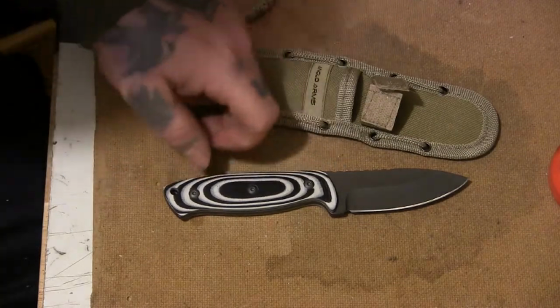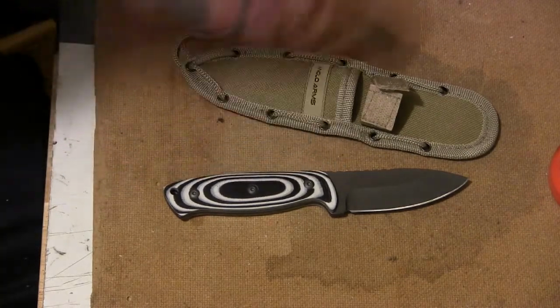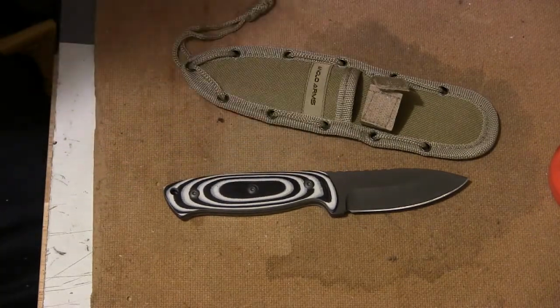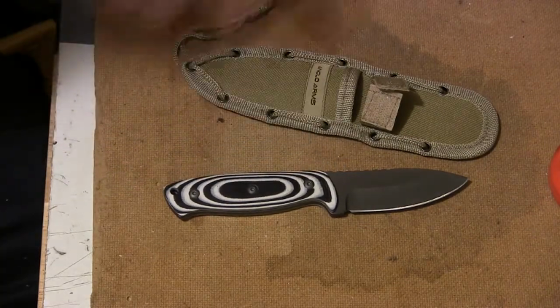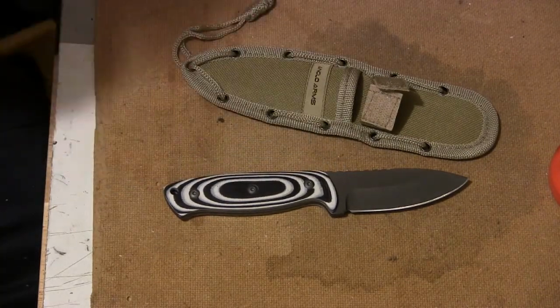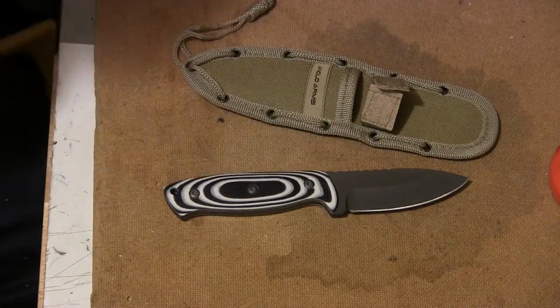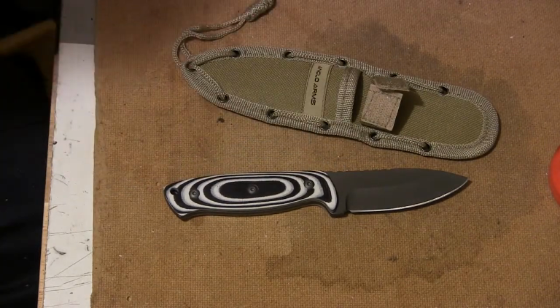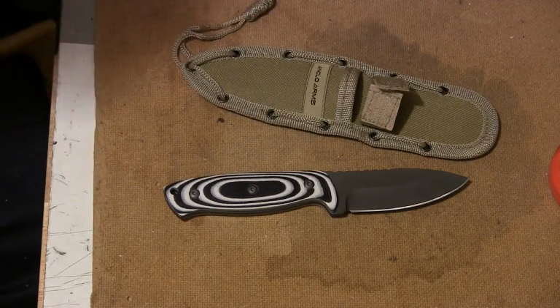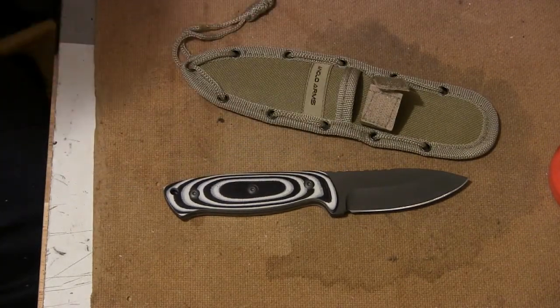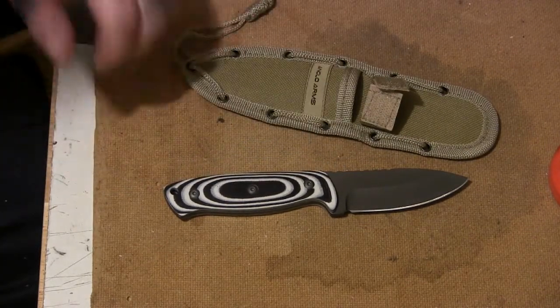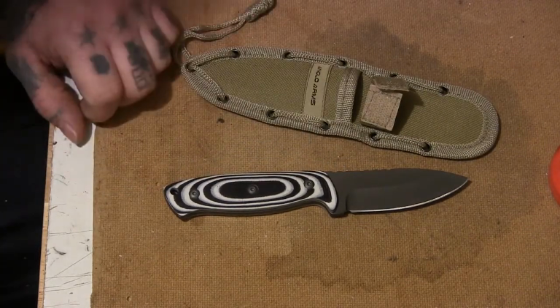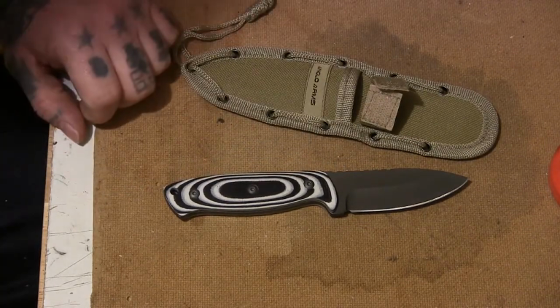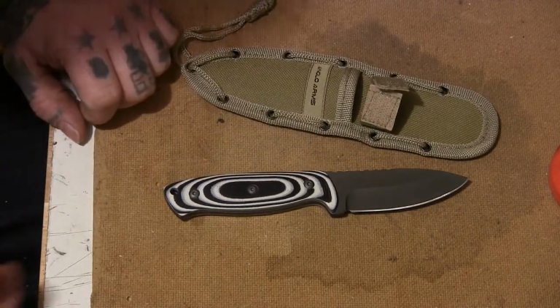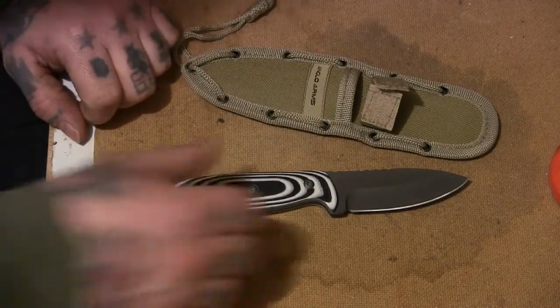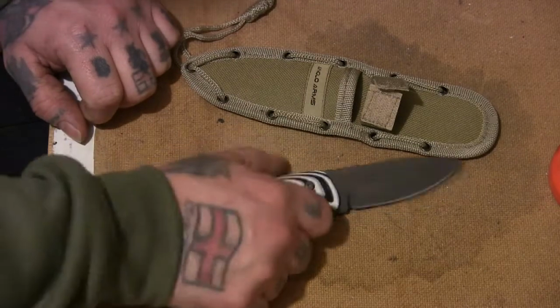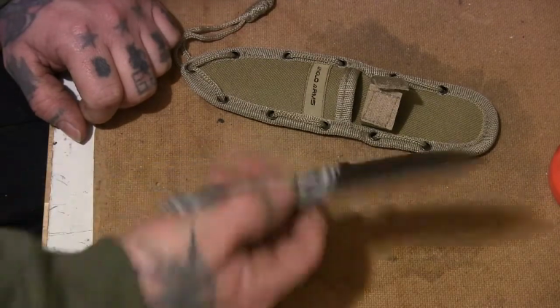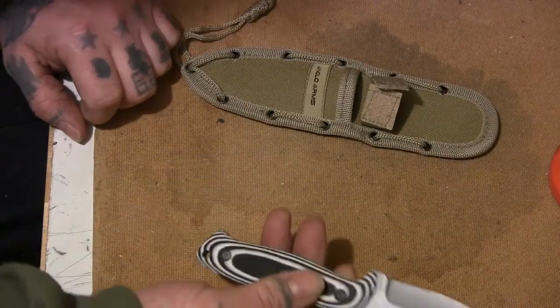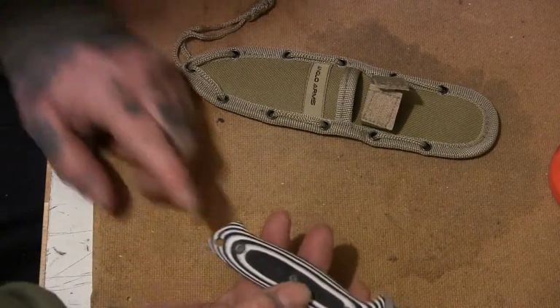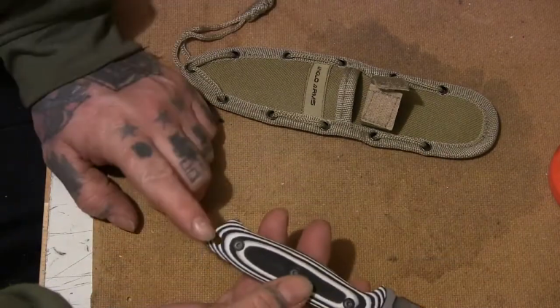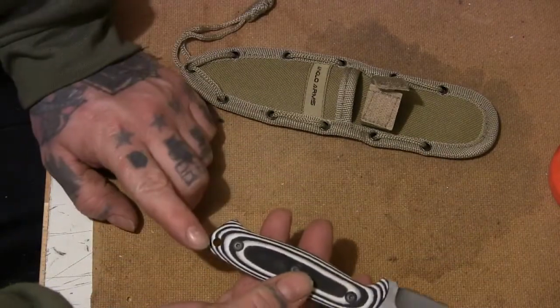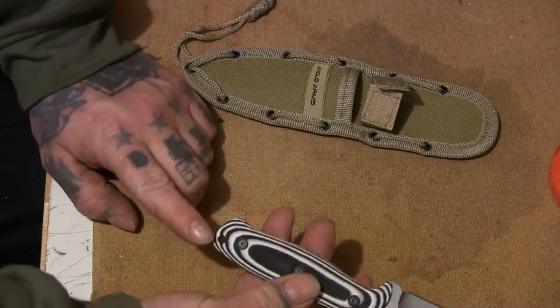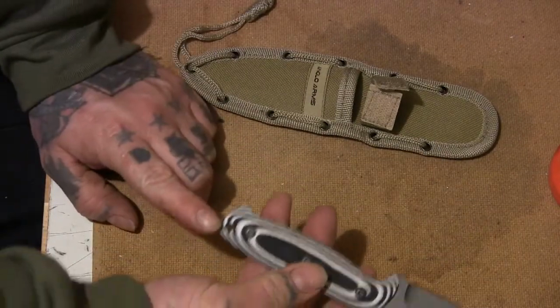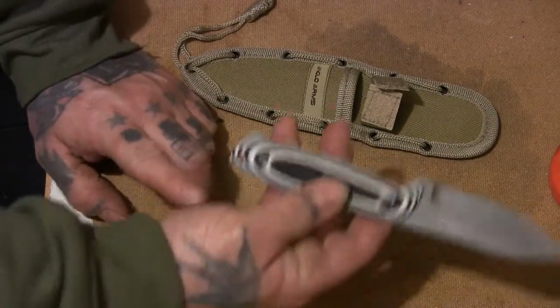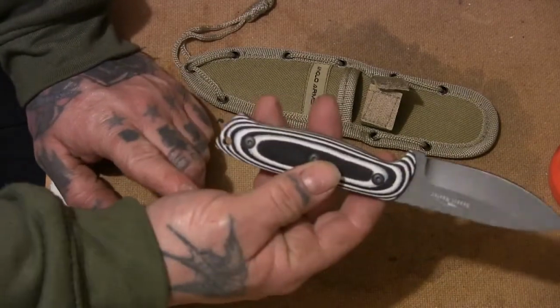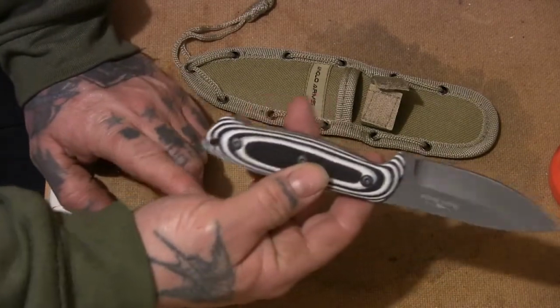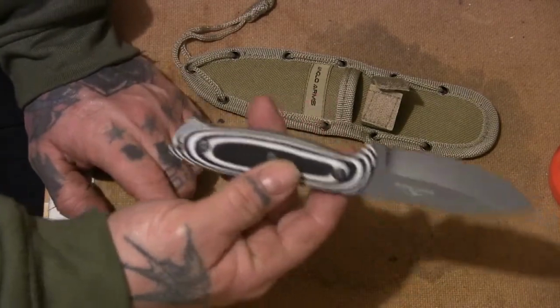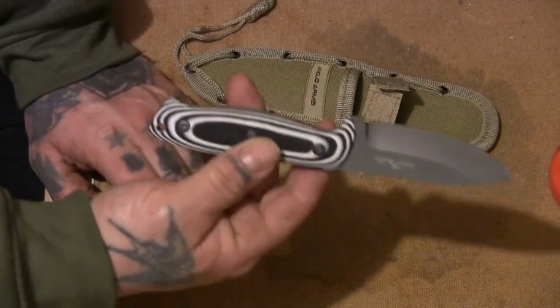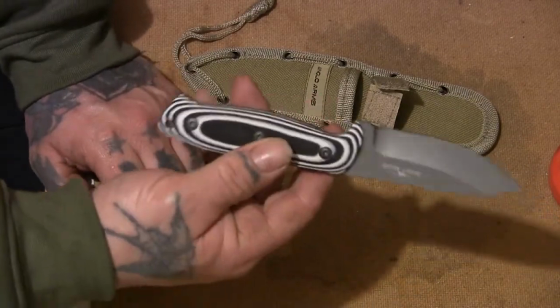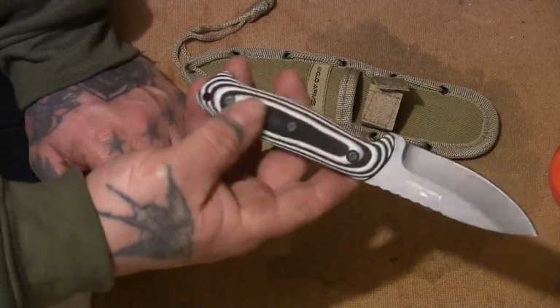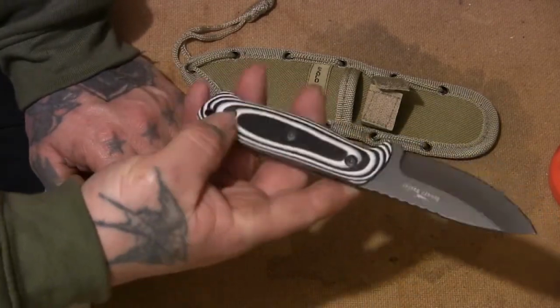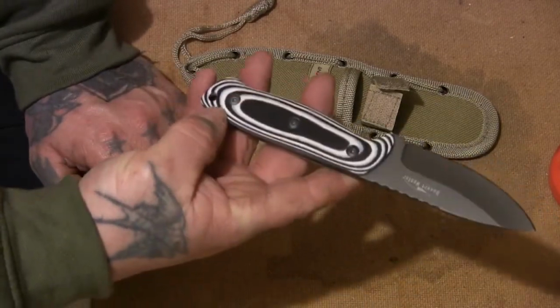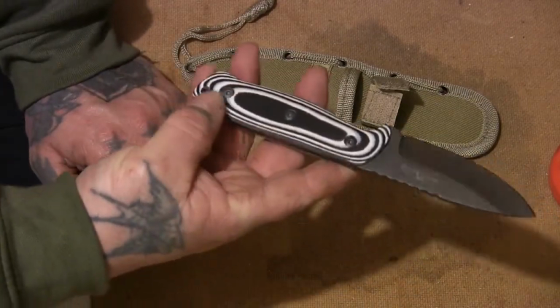One thing I always like in a knife, which most Moras I've bought recently haven't got, is a lanyard hole — so it's nice to have one straight away on this.